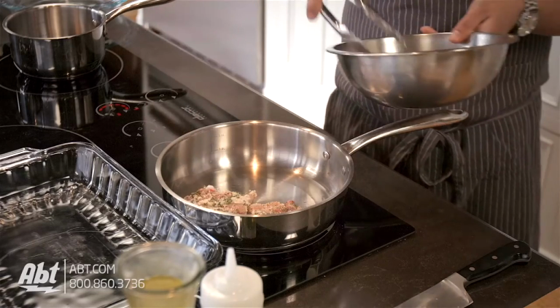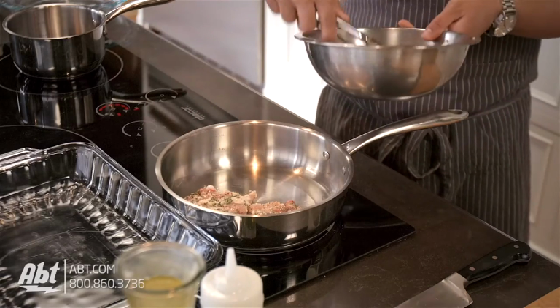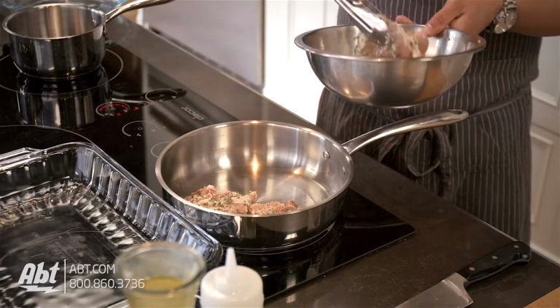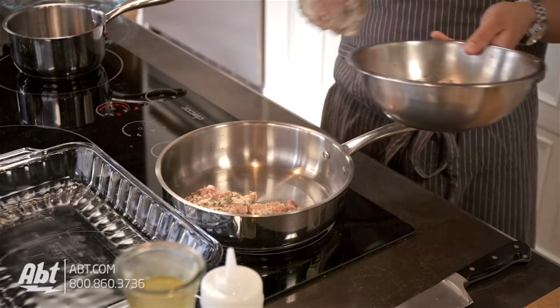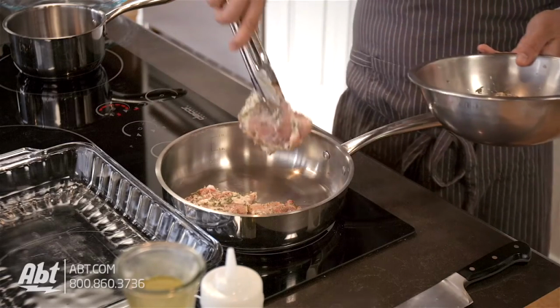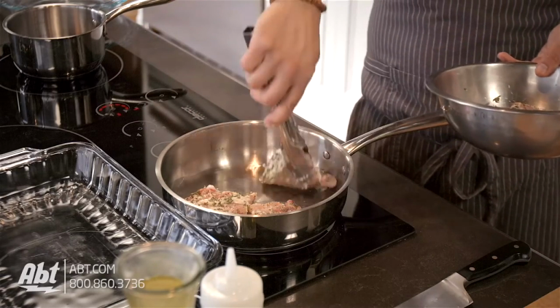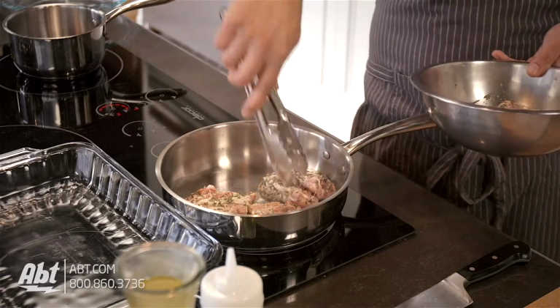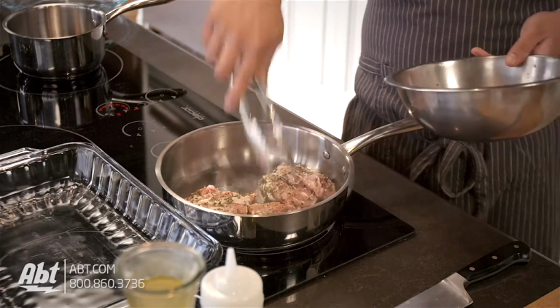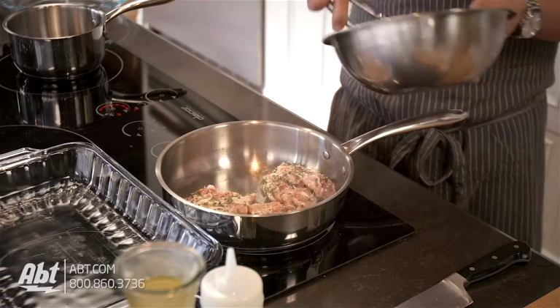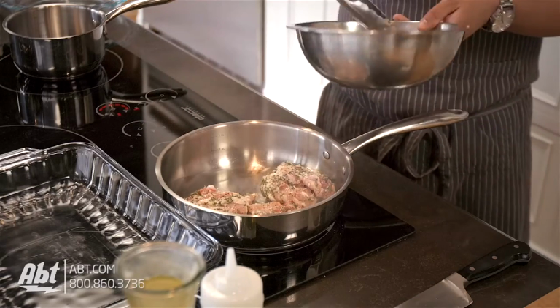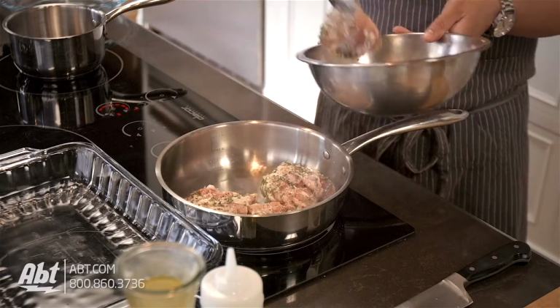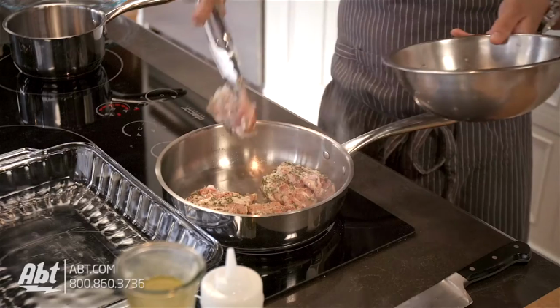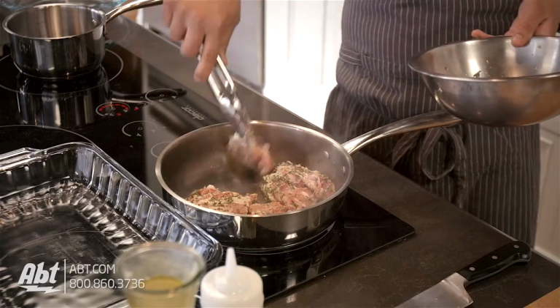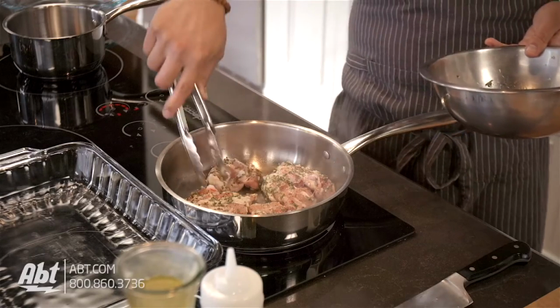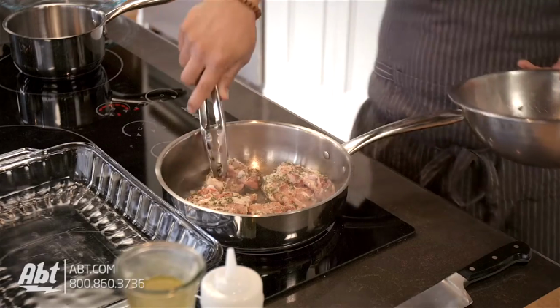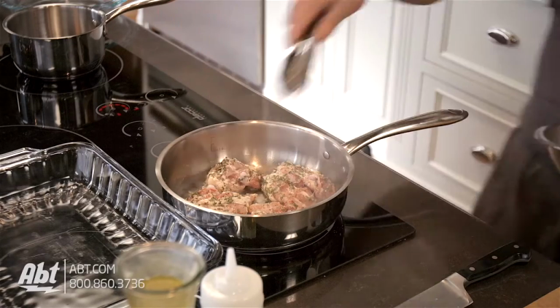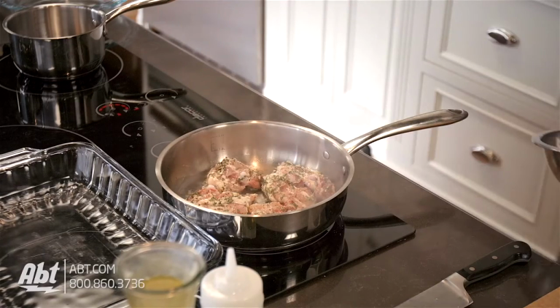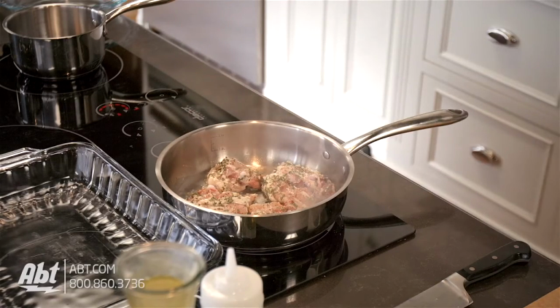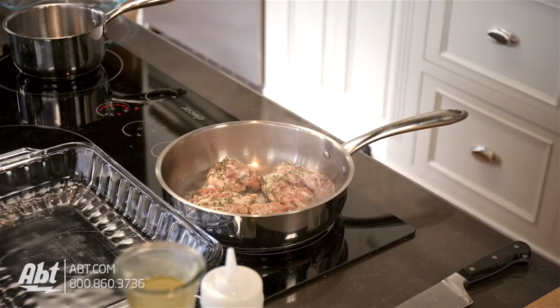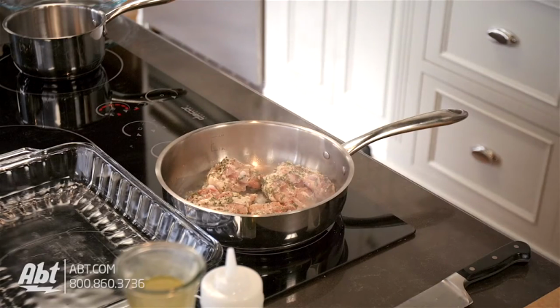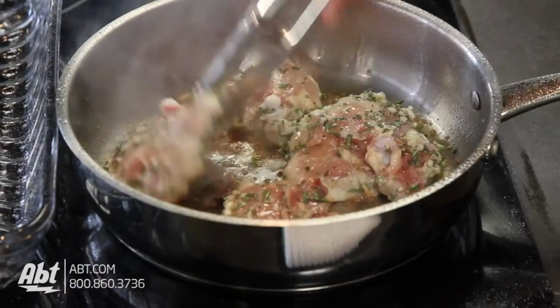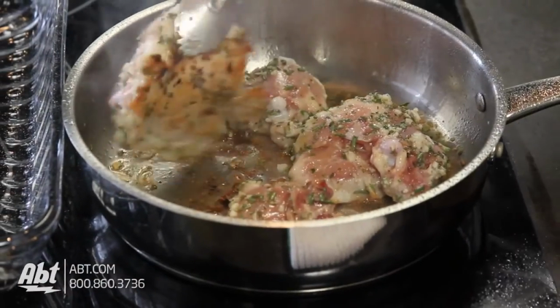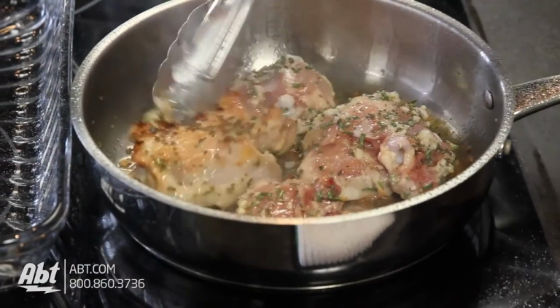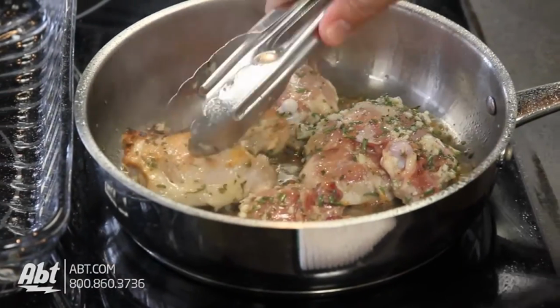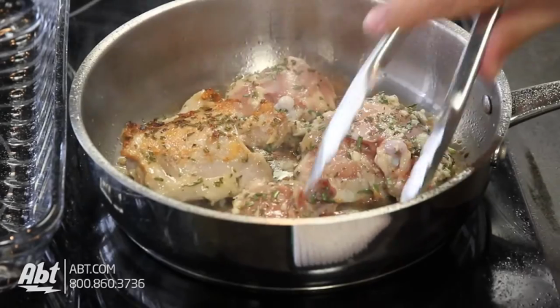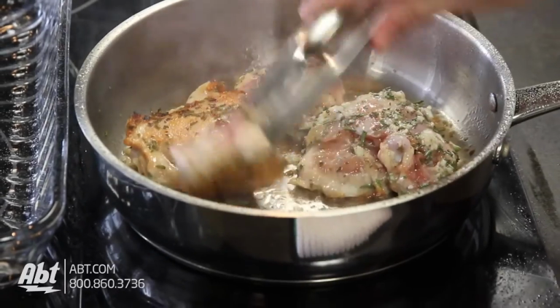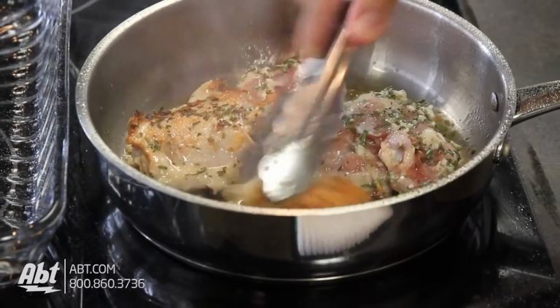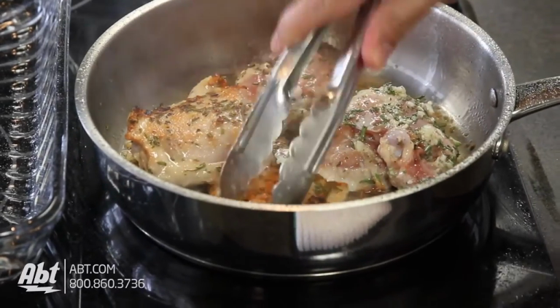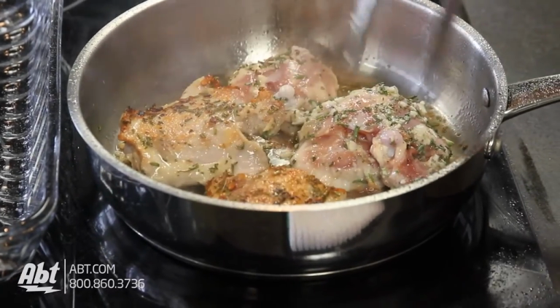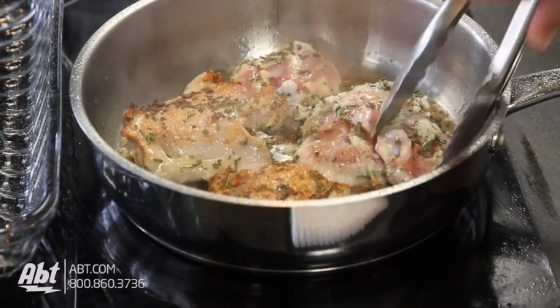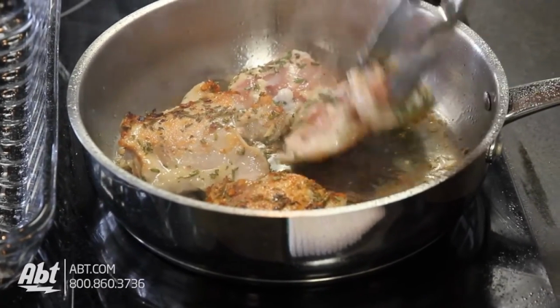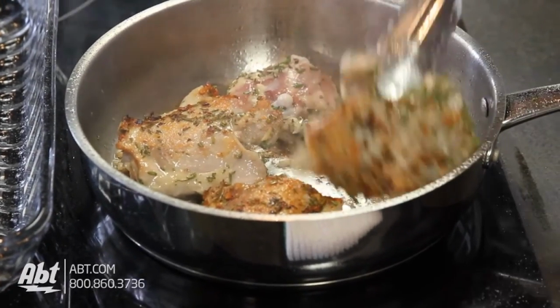Place all pieces of chicken in there and don't move them around — you want to leave them in their place. If you move them around the chicken's gonna actually stick. Then once it's seared we're gonna flip it over.